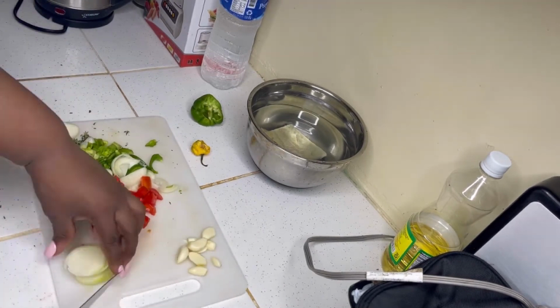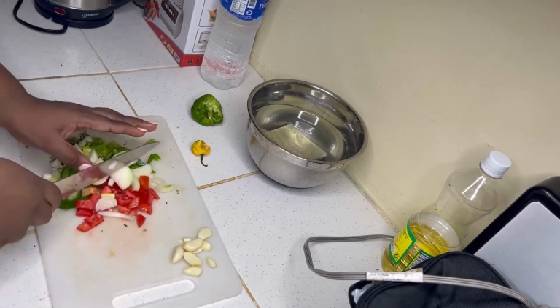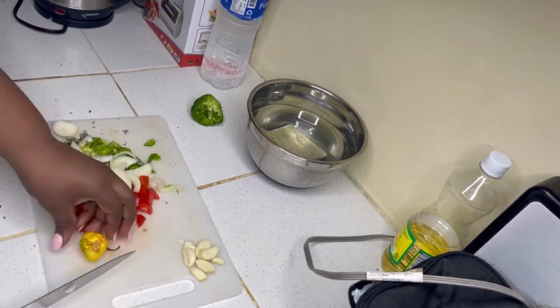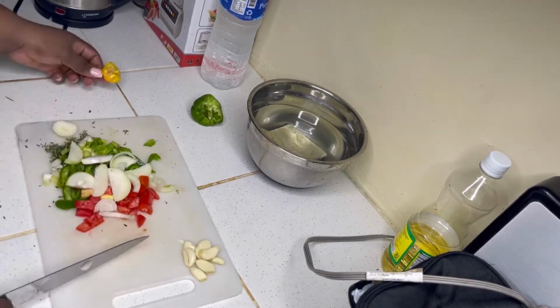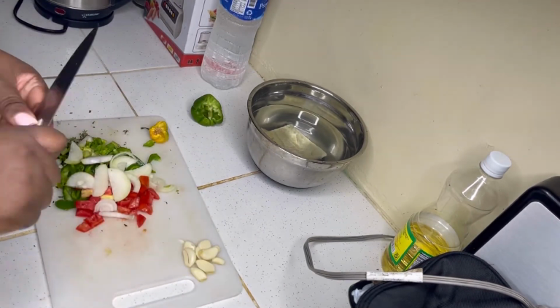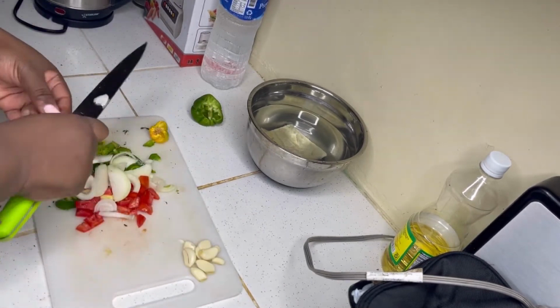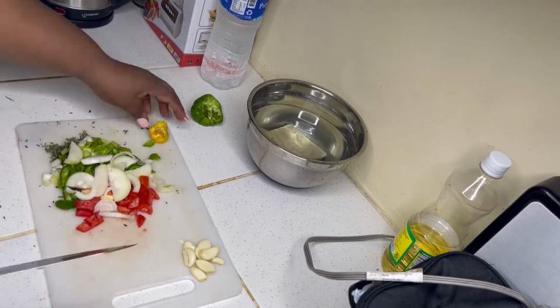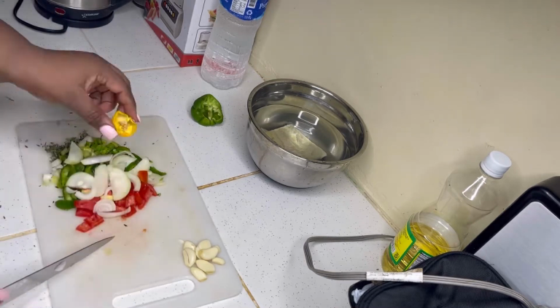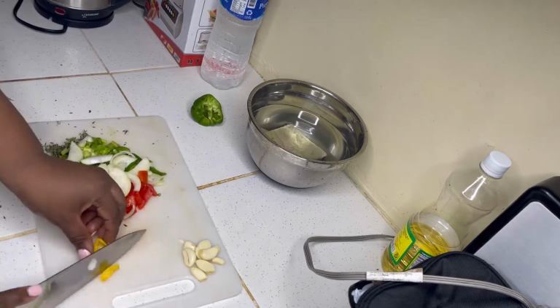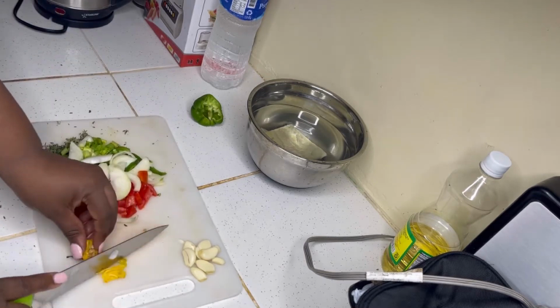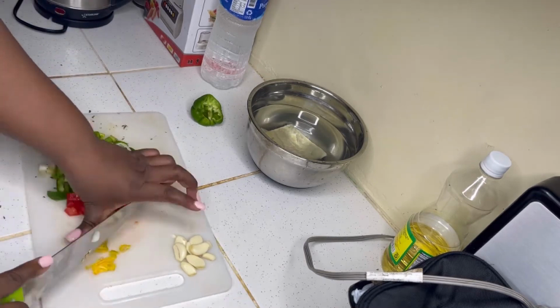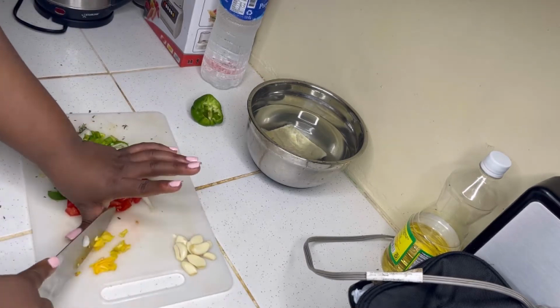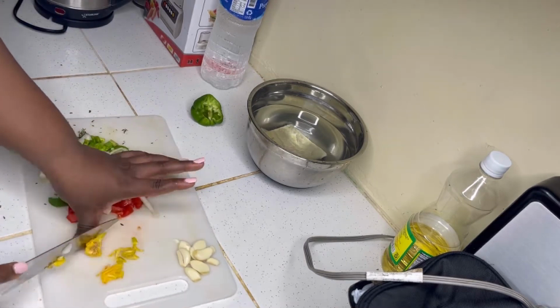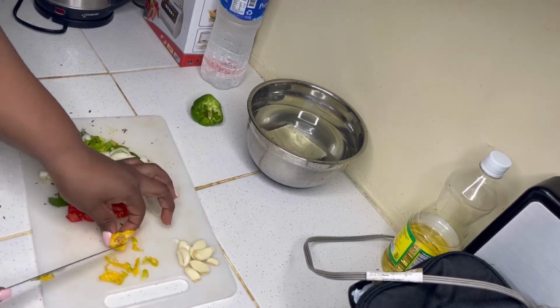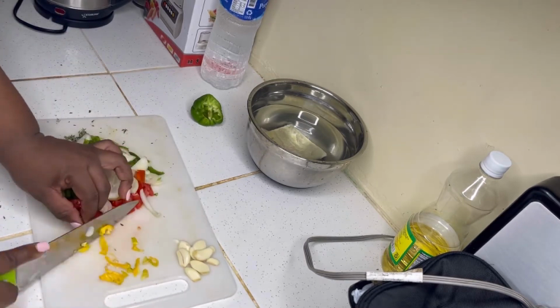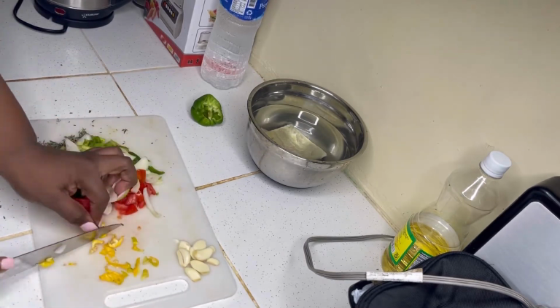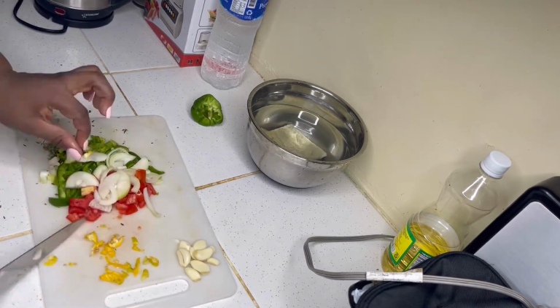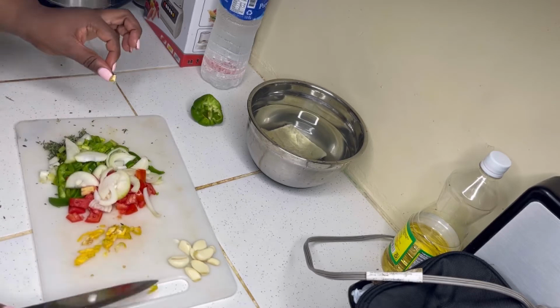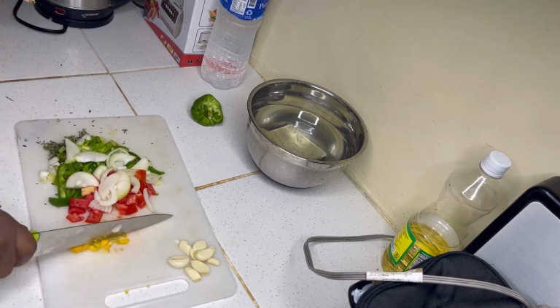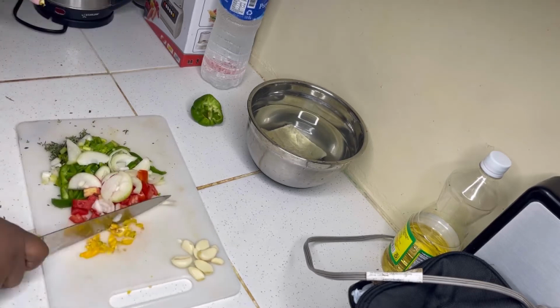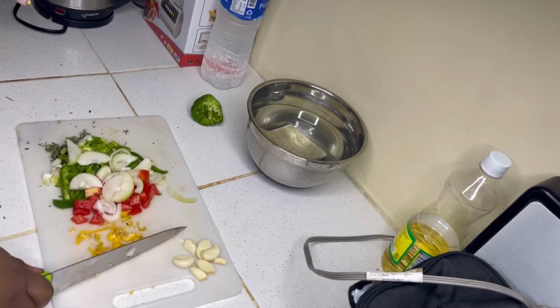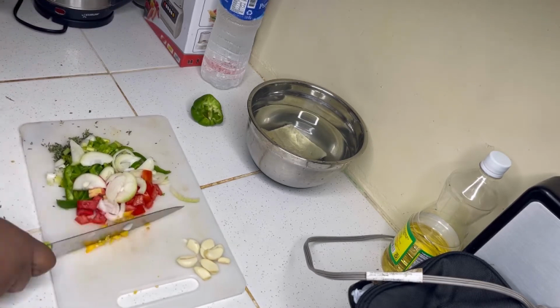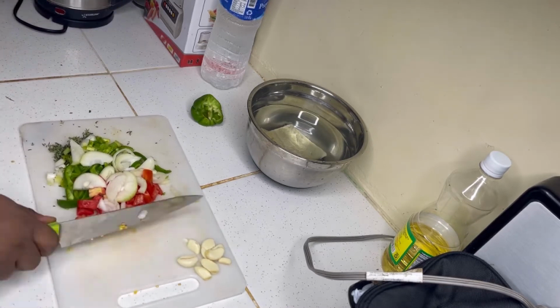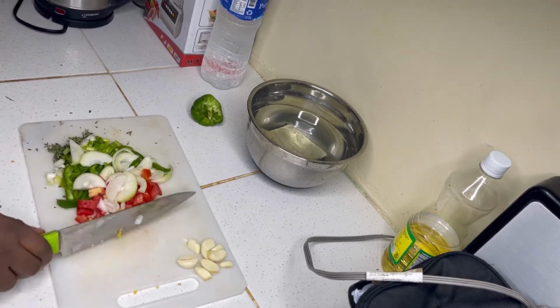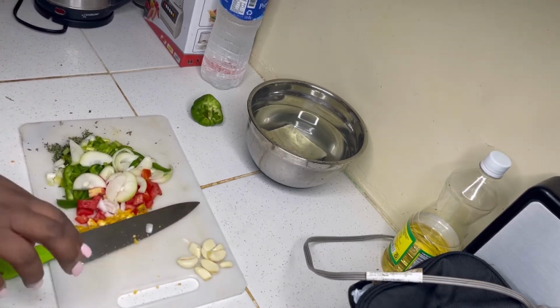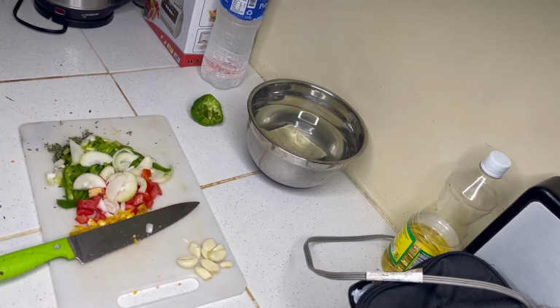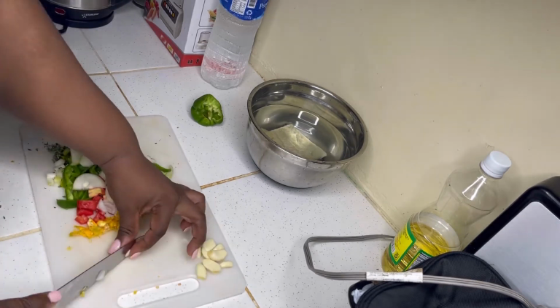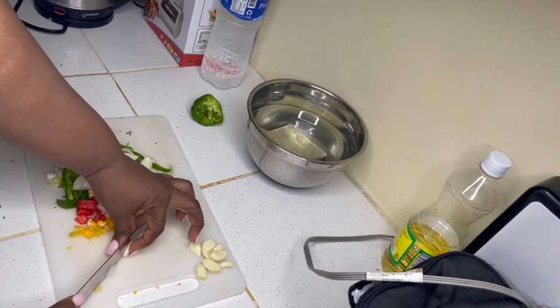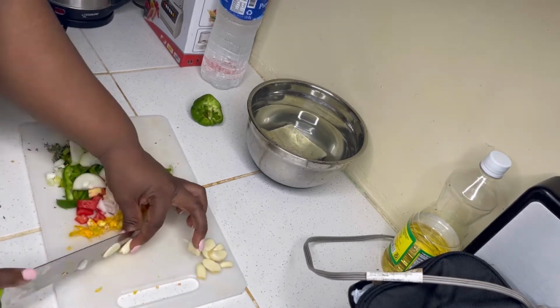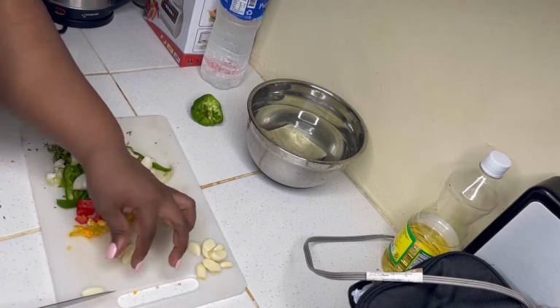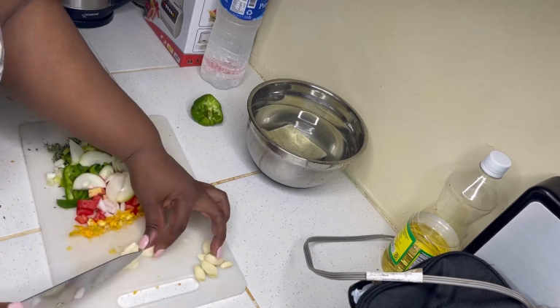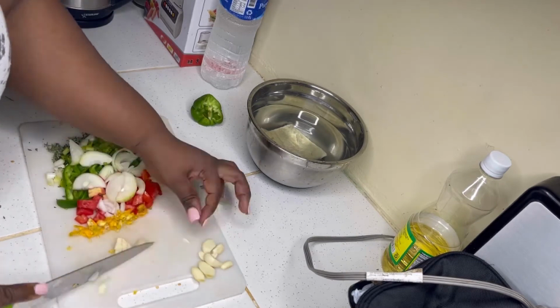Some persons don't like to see the seasoning in their food and would prefer to dice them as small as possible. But basically it's however you prefer your seasoning — if you would like for them to be really small, go ahead and cut them to your personal preference.